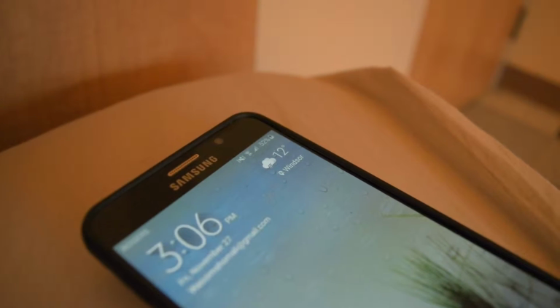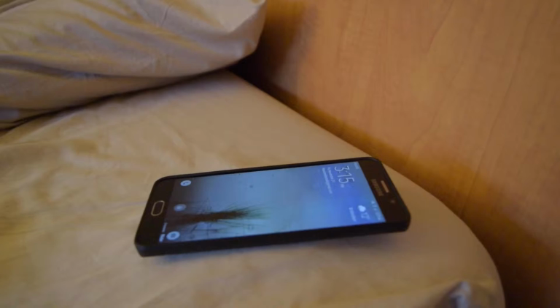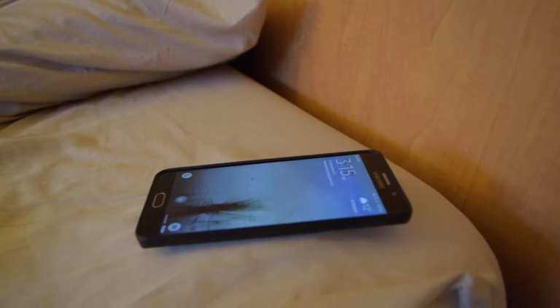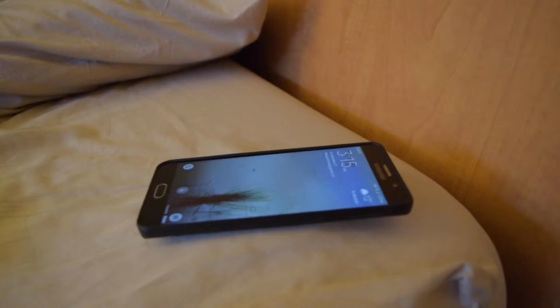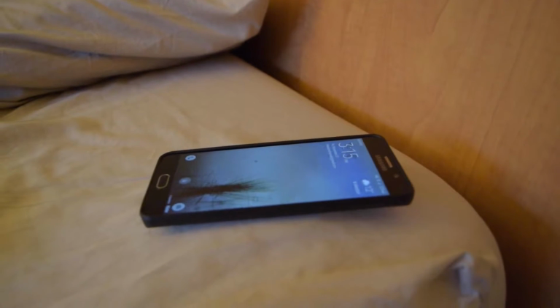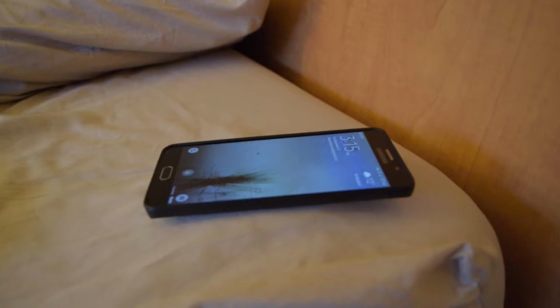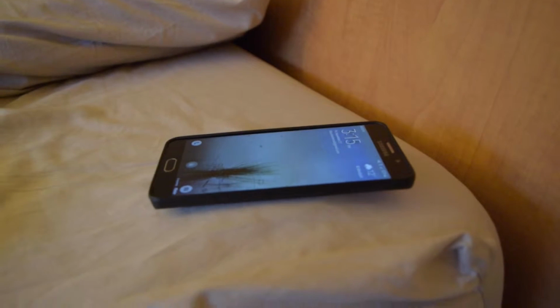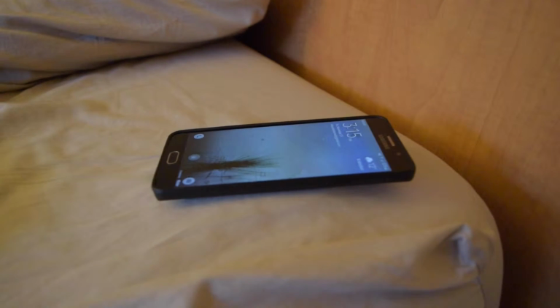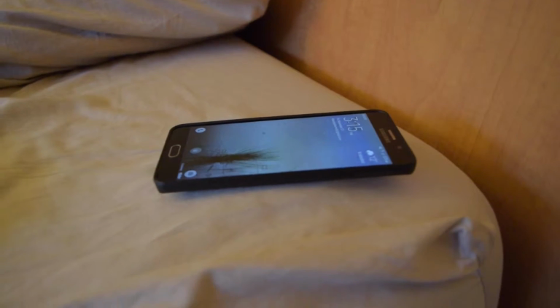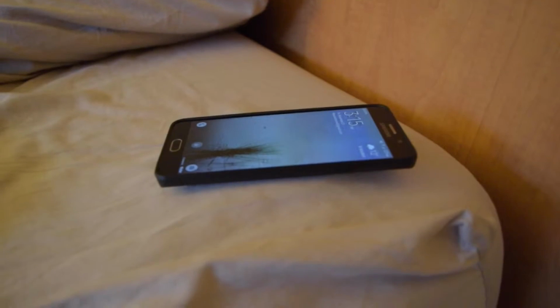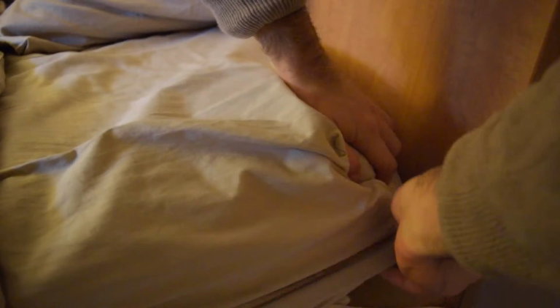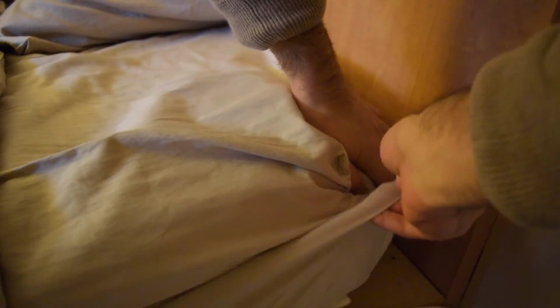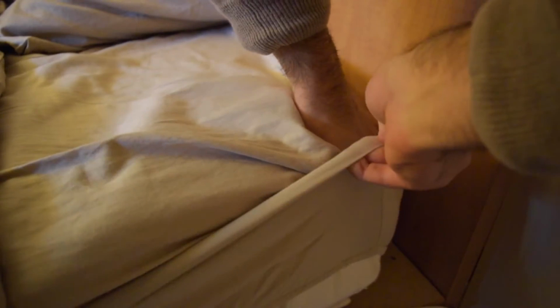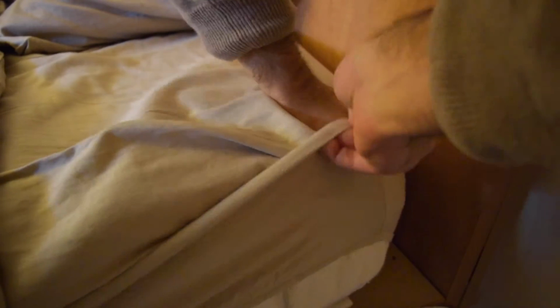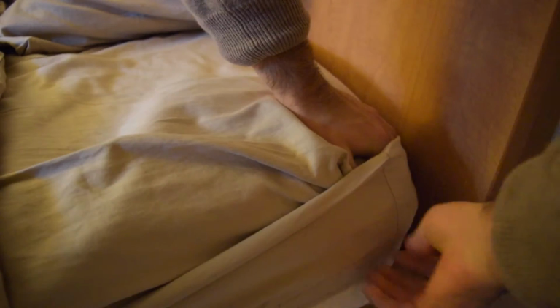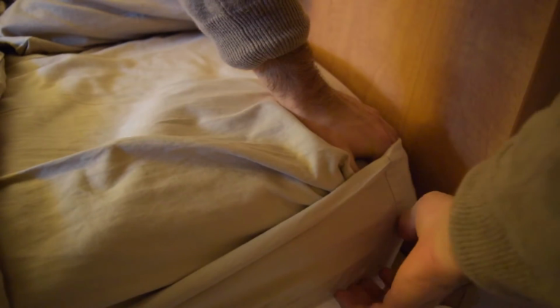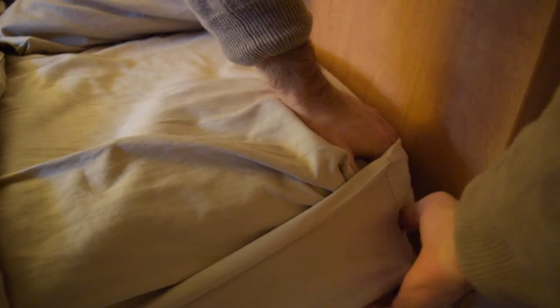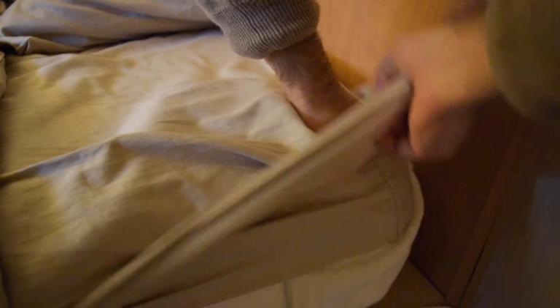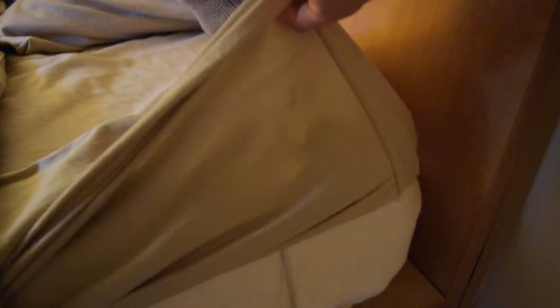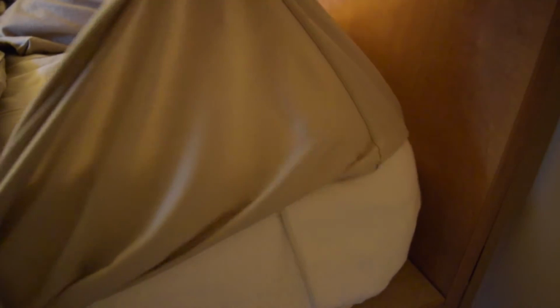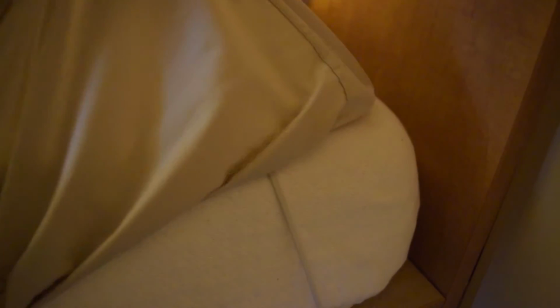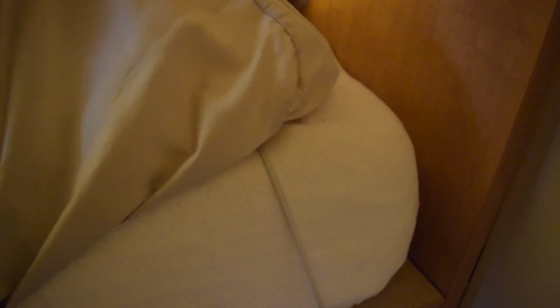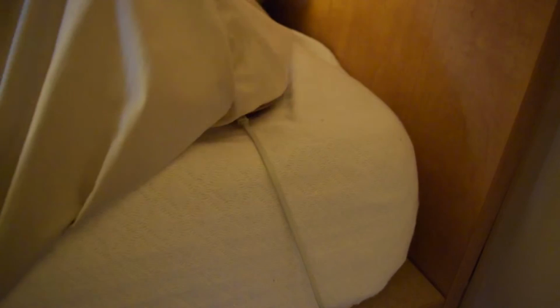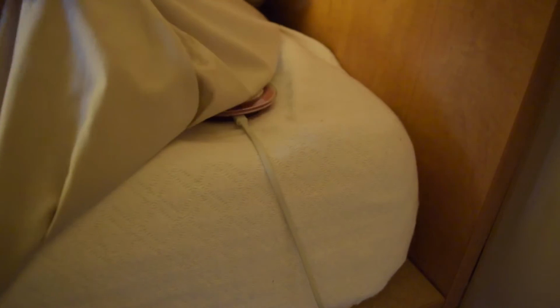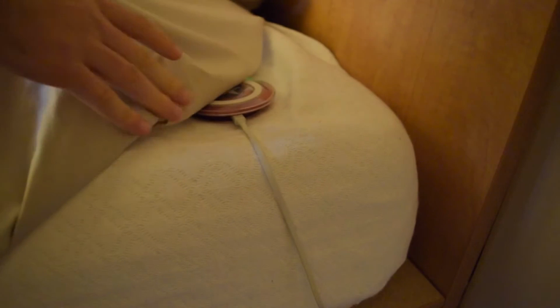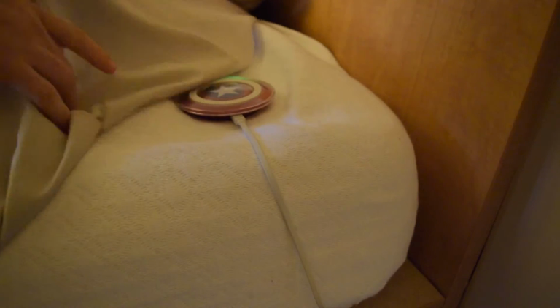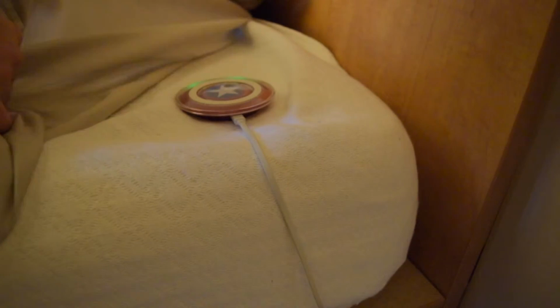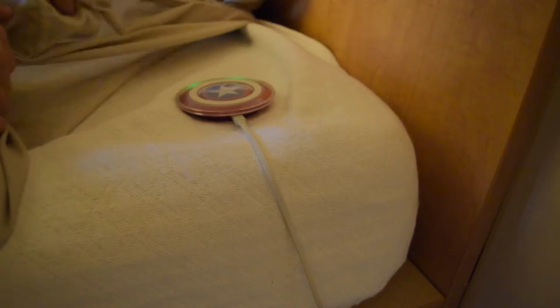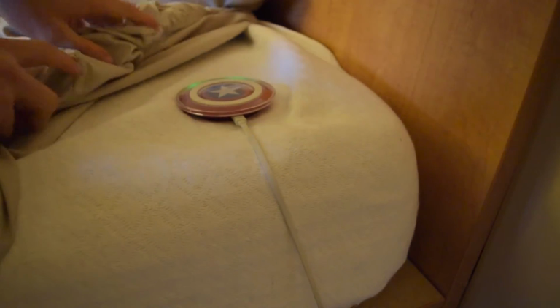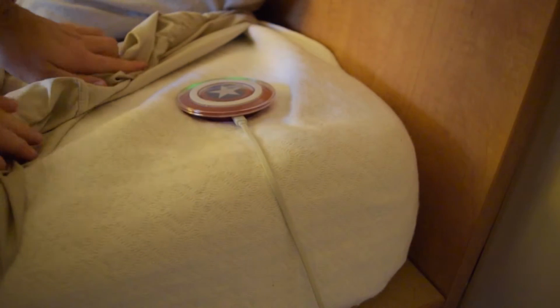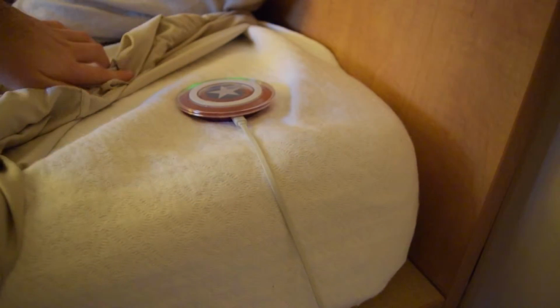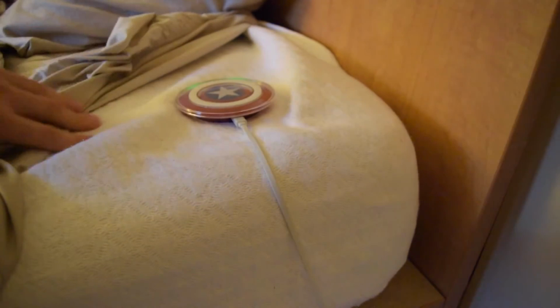So as you've probably already guessed, I have a wireless charger underneath my bed sheets. I got this on eBay for 20 bucks, and I got the Captain America version. It looks pretty good, but that doesn't really matter.